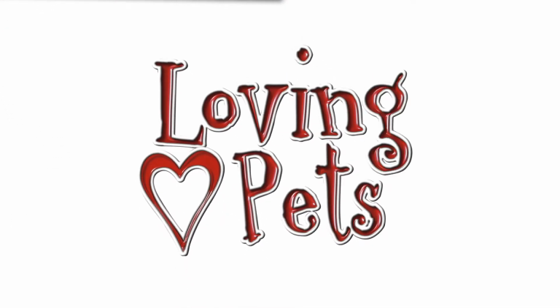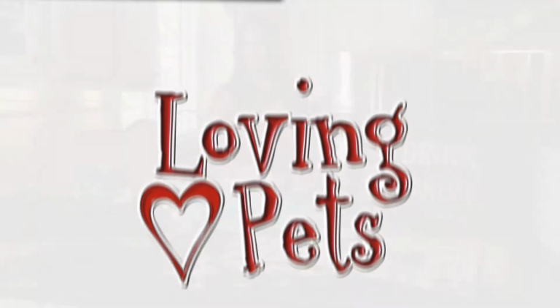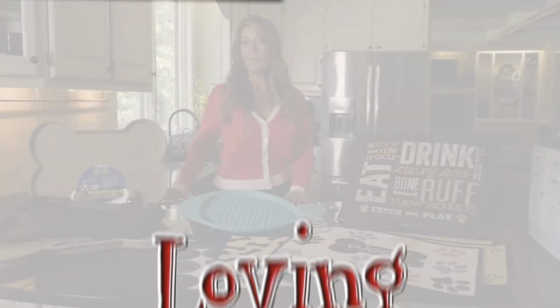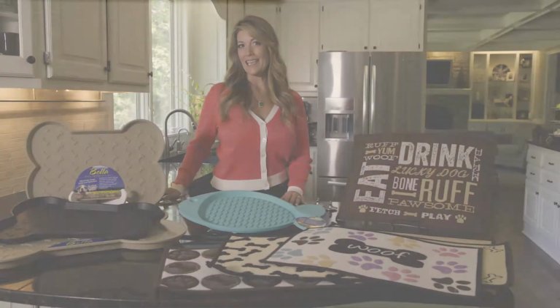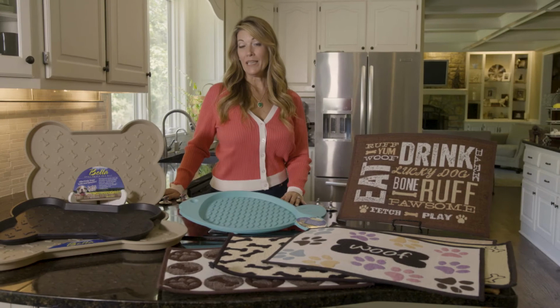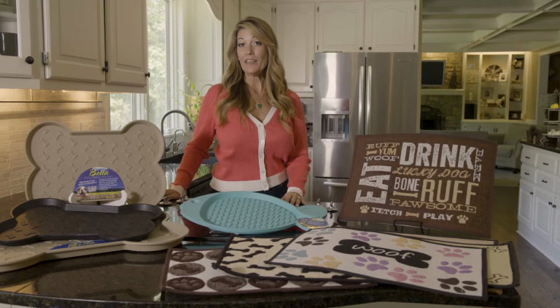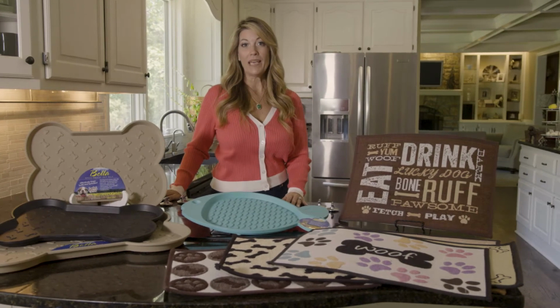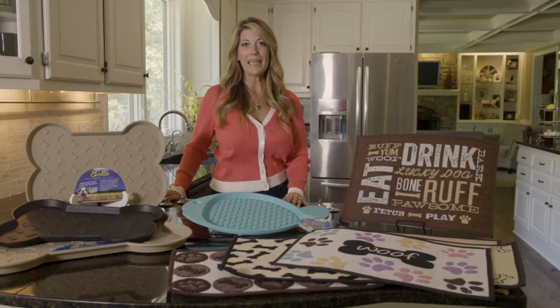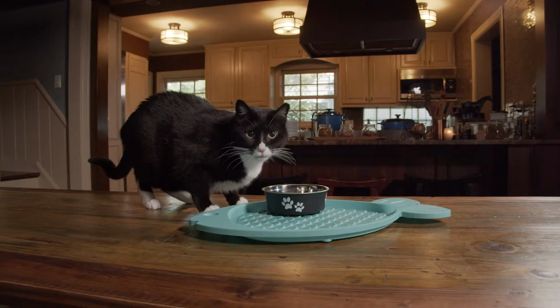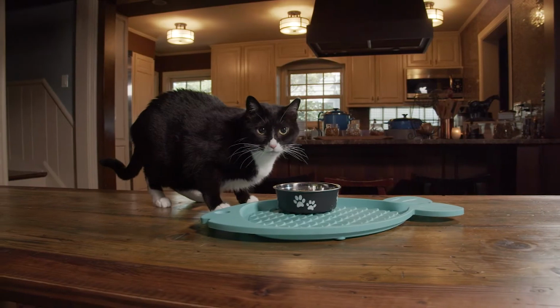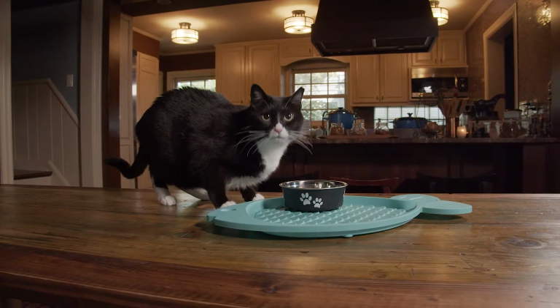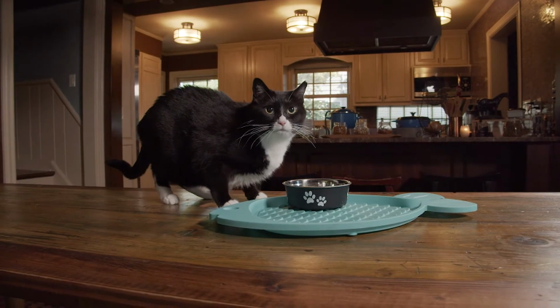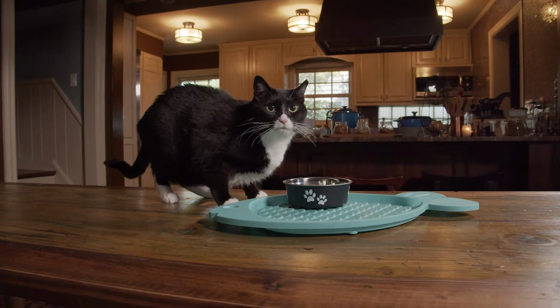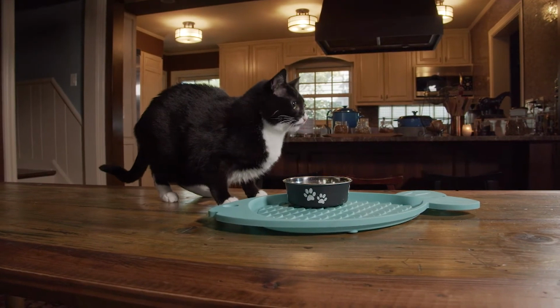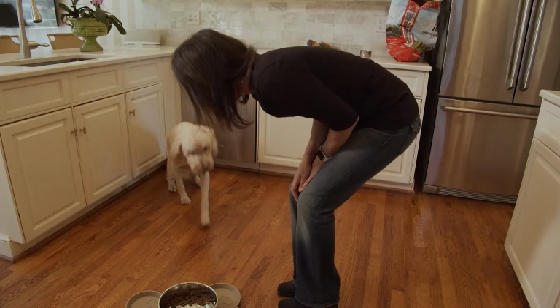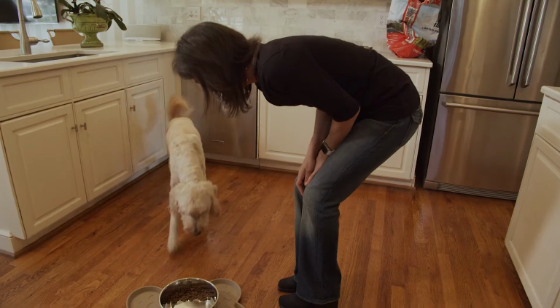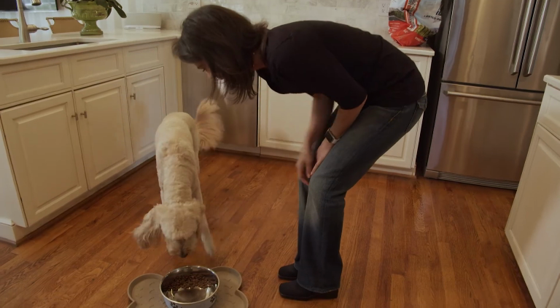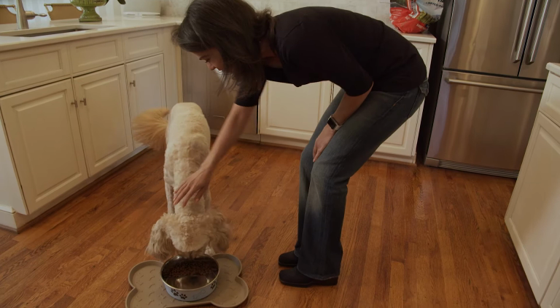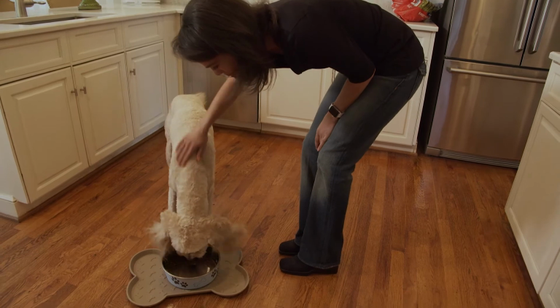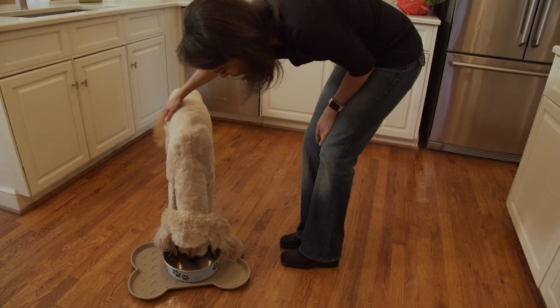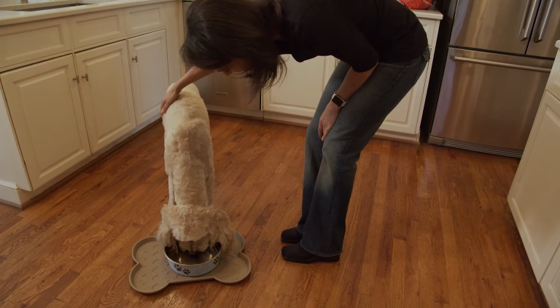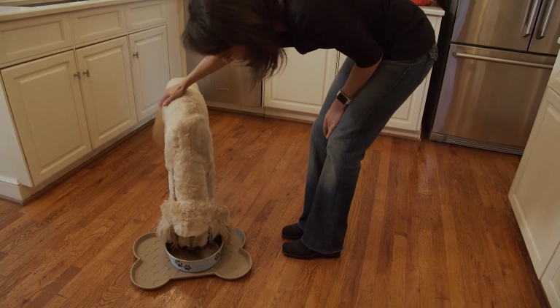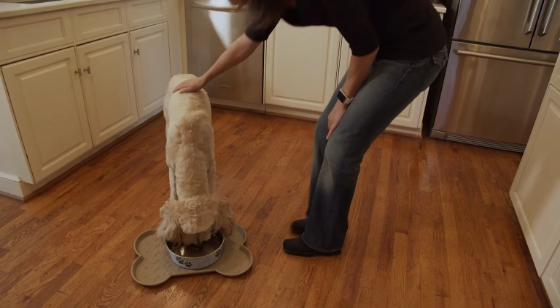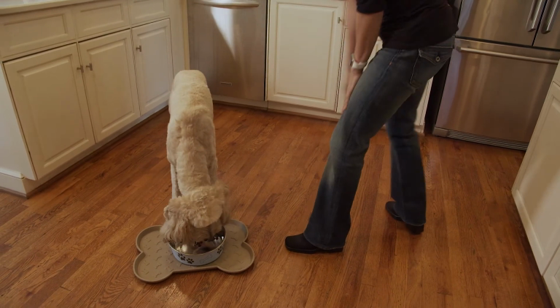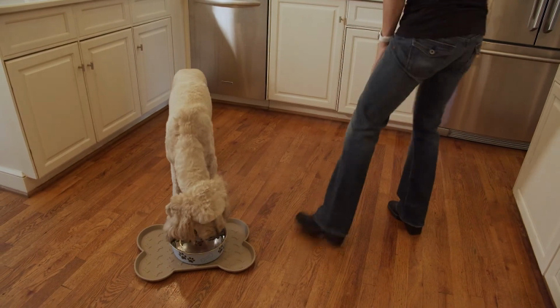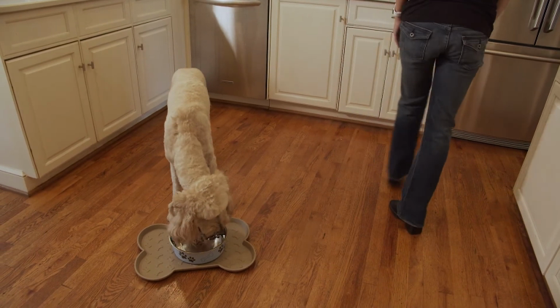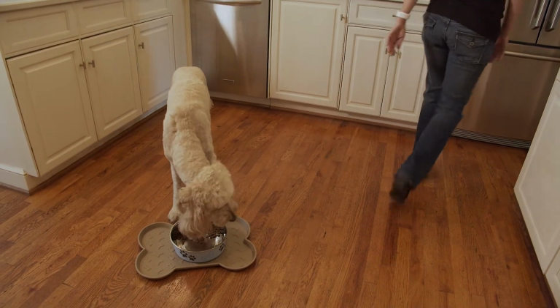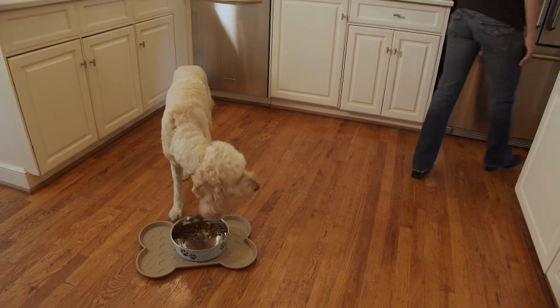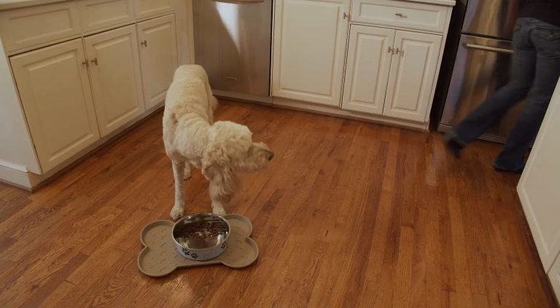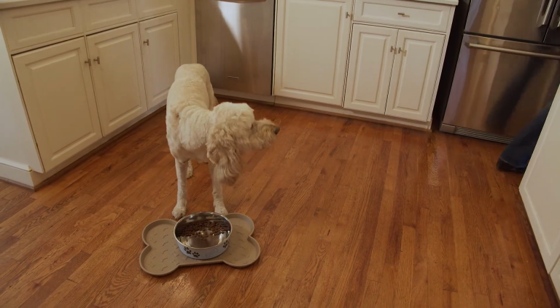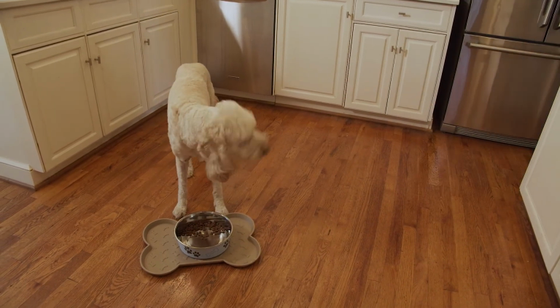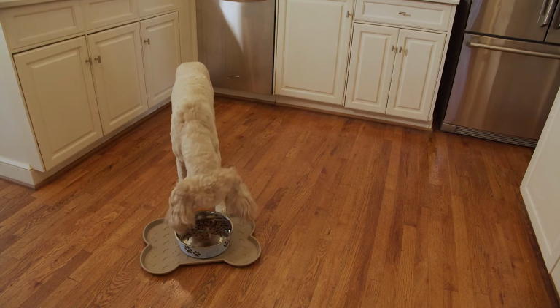Life is messy and having a pet only adds to the fun. Keep your pet's food and water bowls clean and neat with bone-shaped Bella spill-proof mats, which stylishly prevent splashes and retain spills.